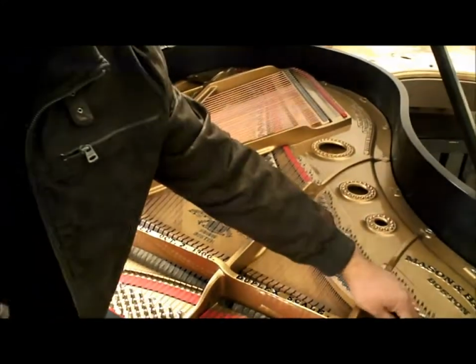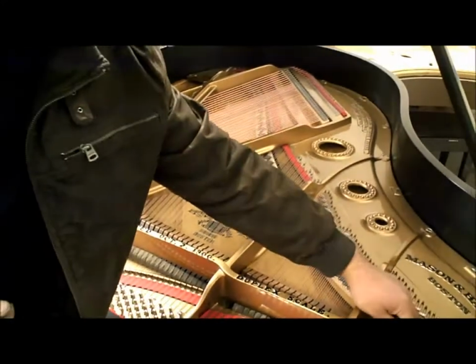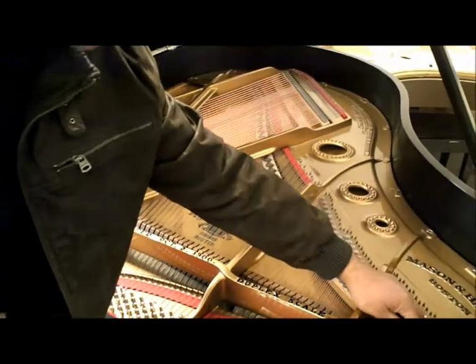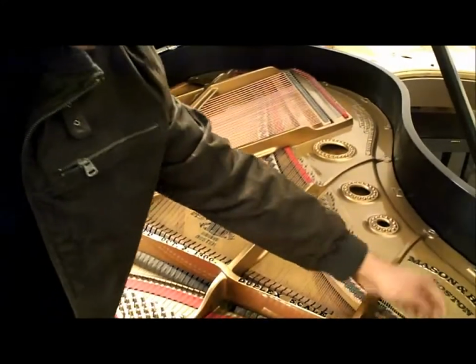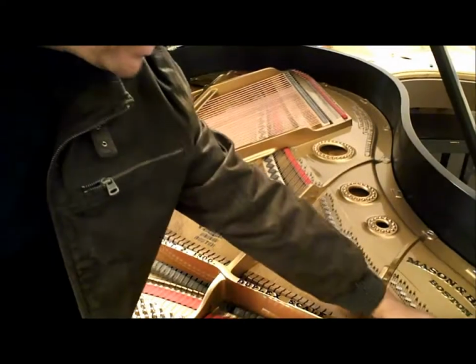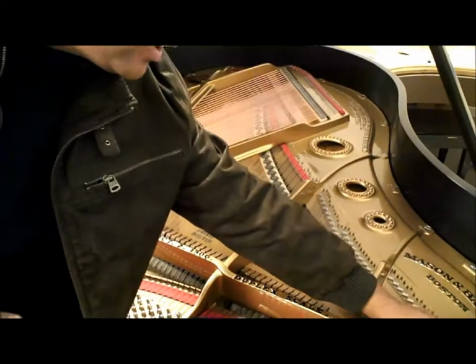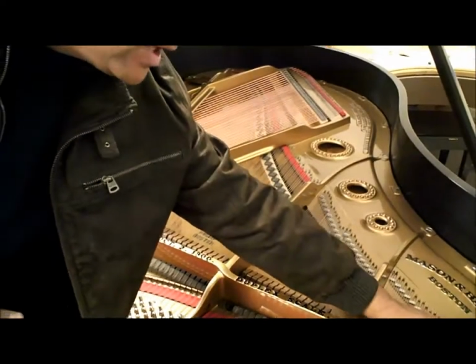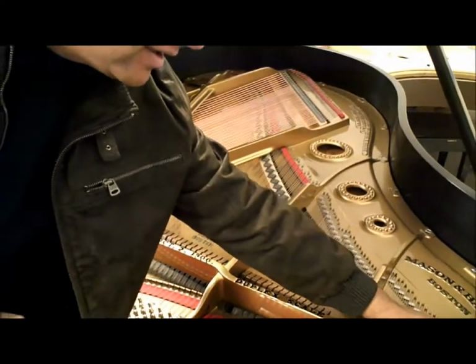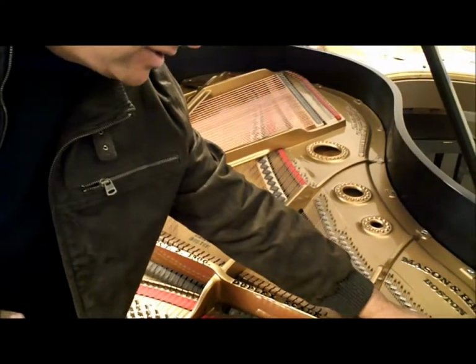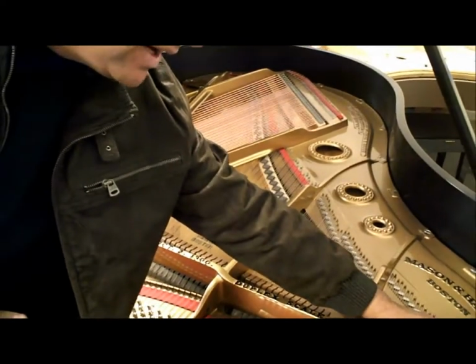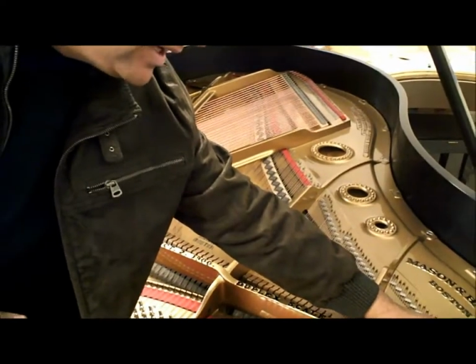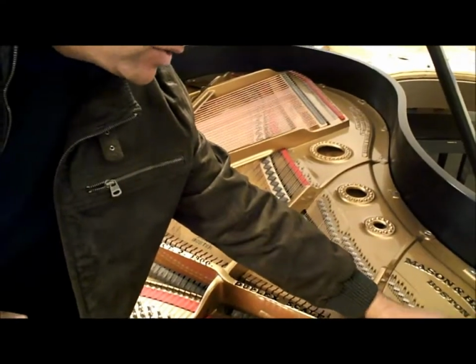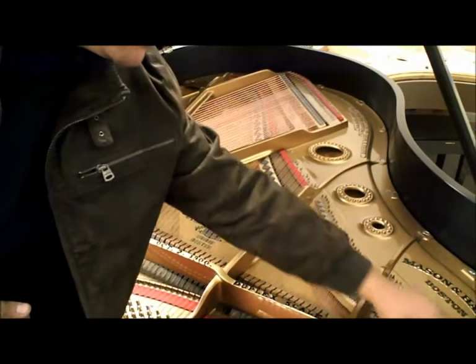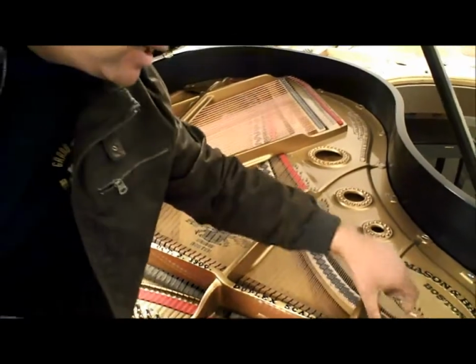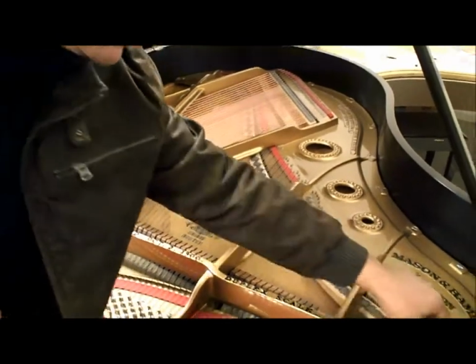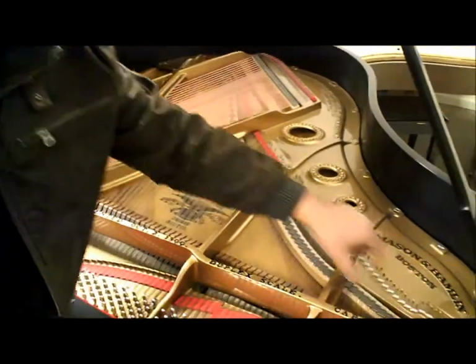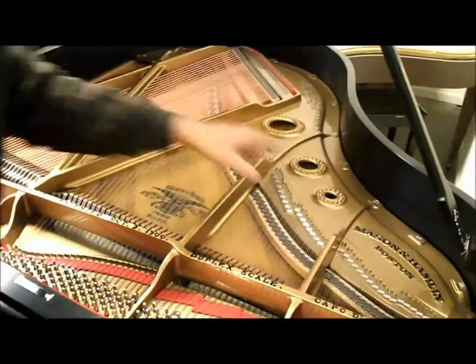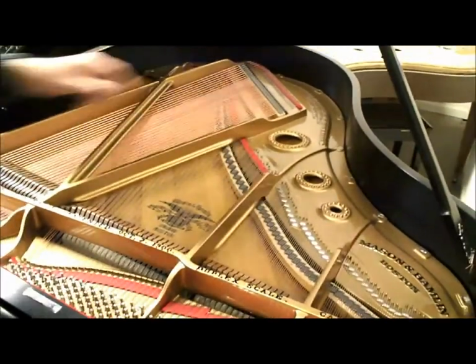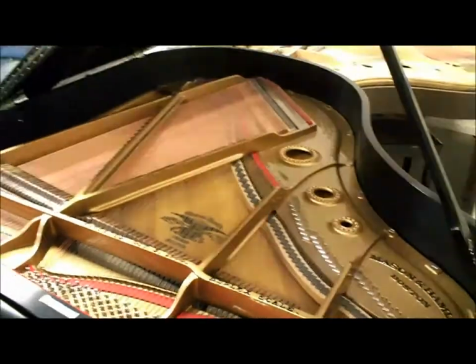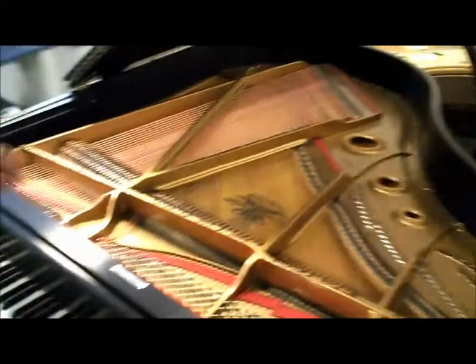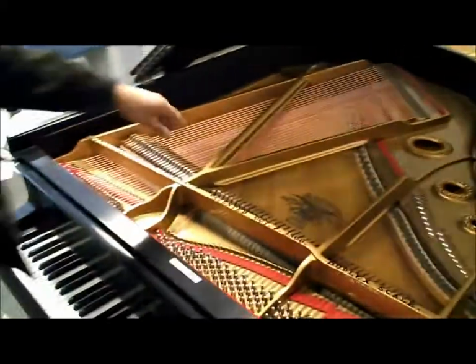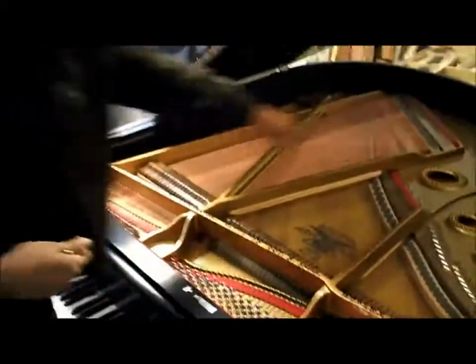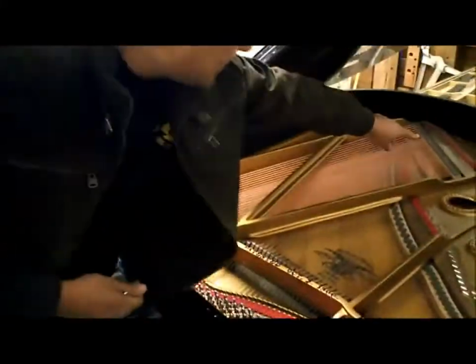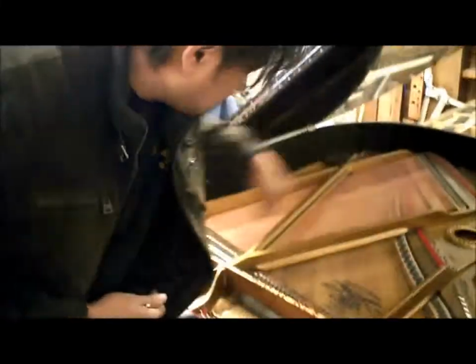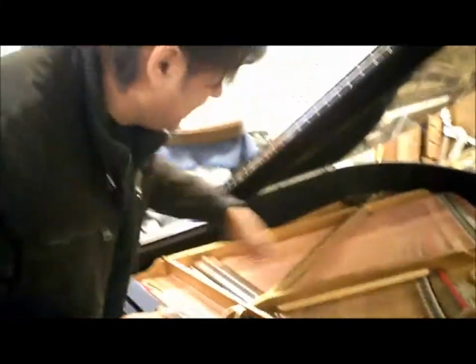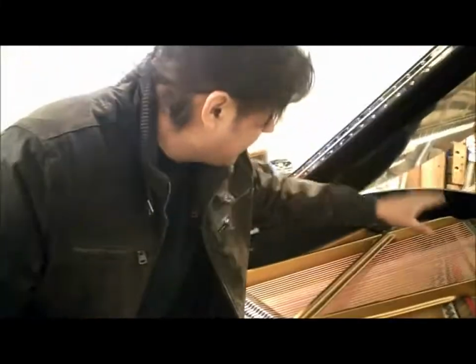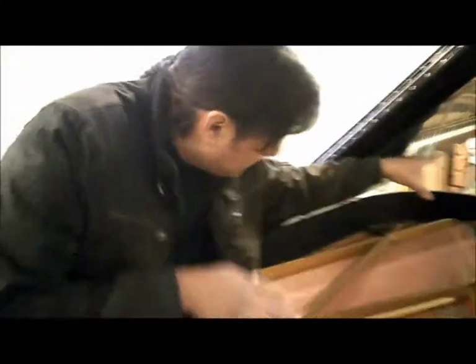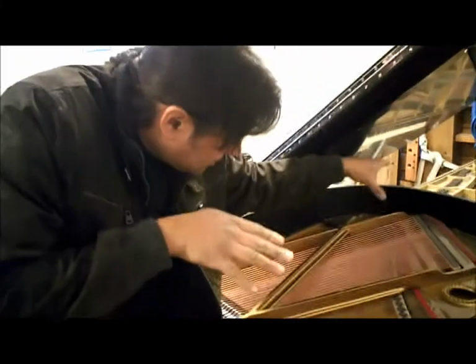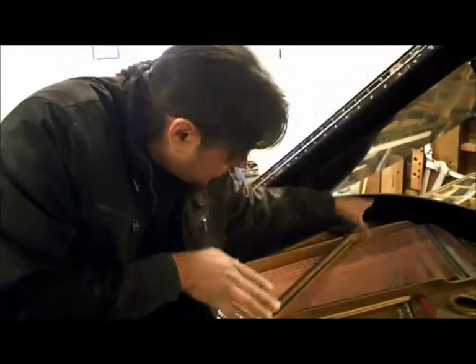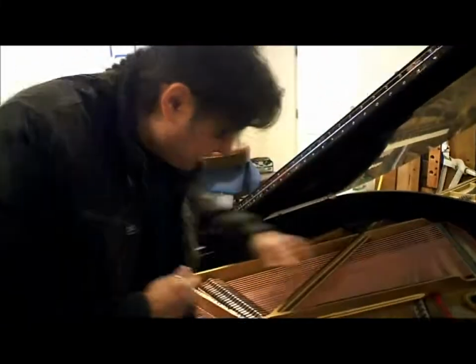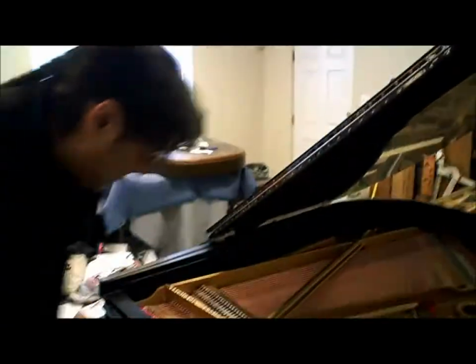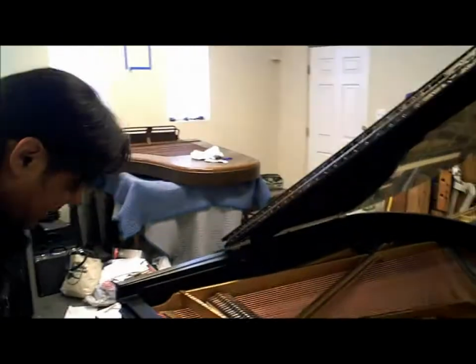If you didn't have this big soundboard, the higher notes here you can barely hear because it's just a little bit of soundboard area. But down here, when these bass strings are hit, the bridge transfers it down and you have a much fuller sound.